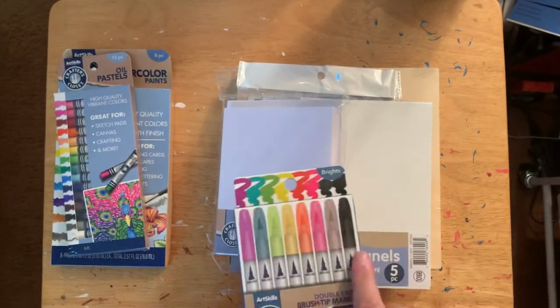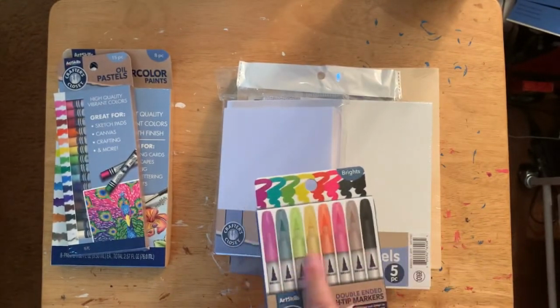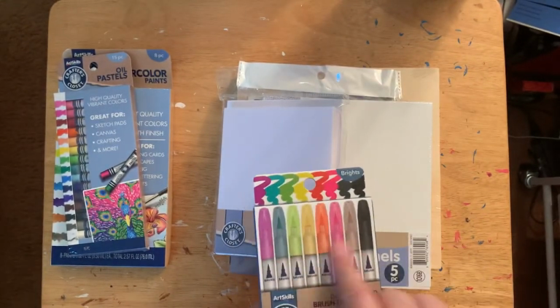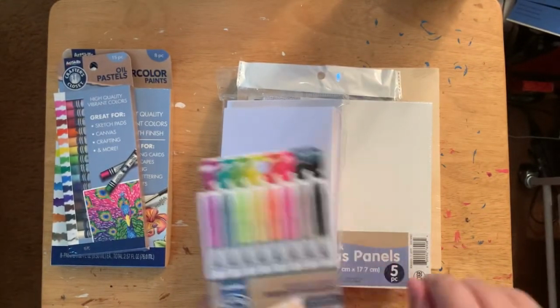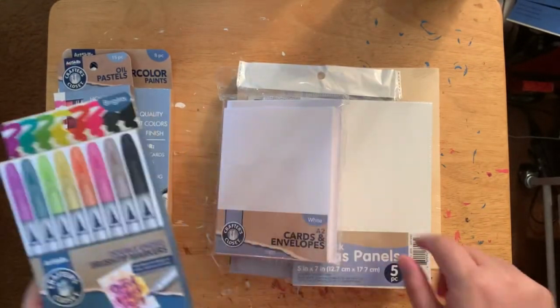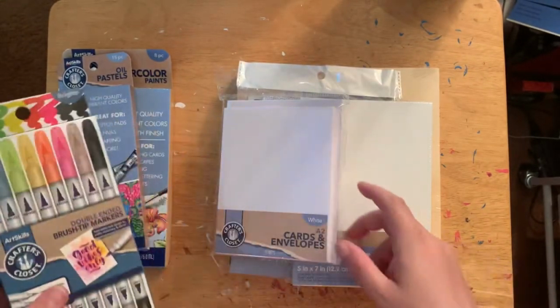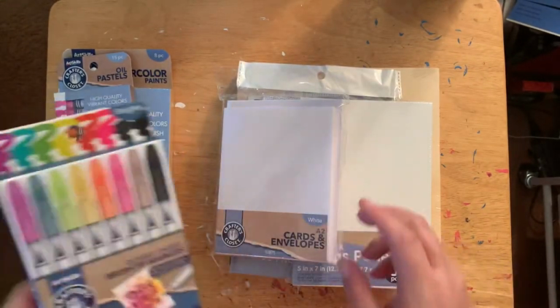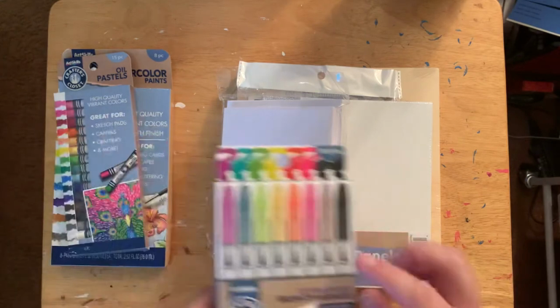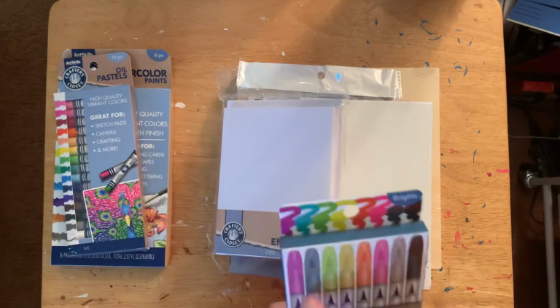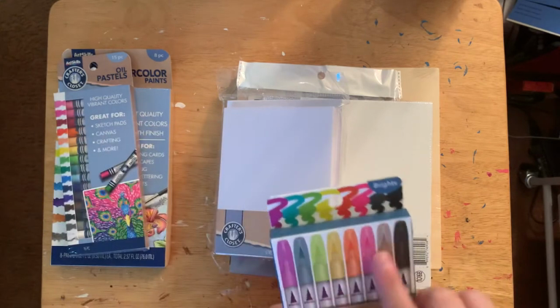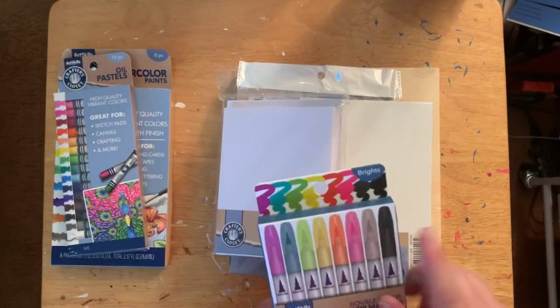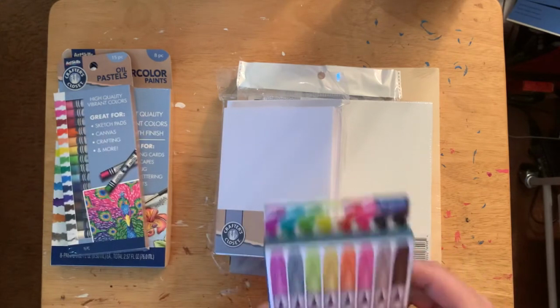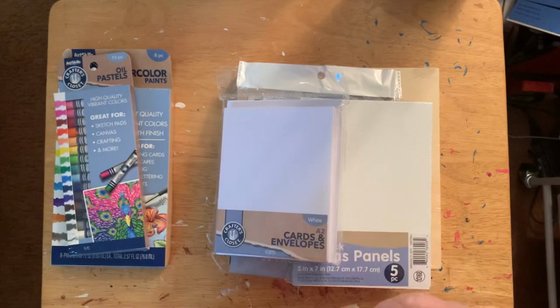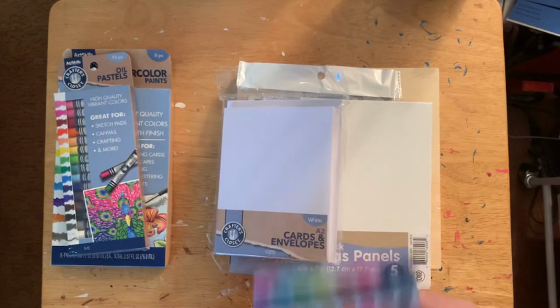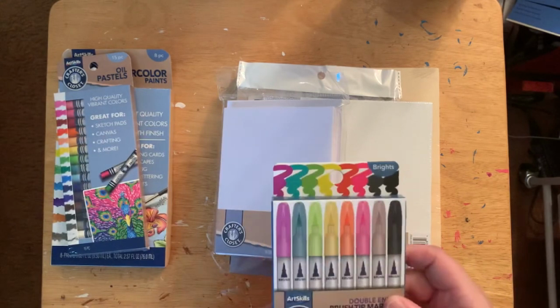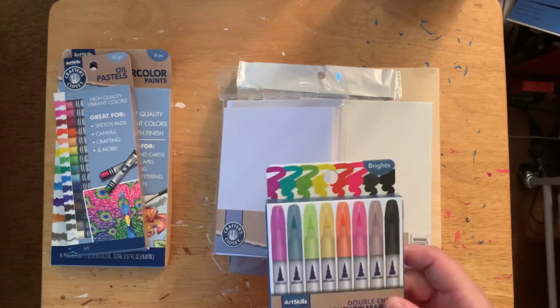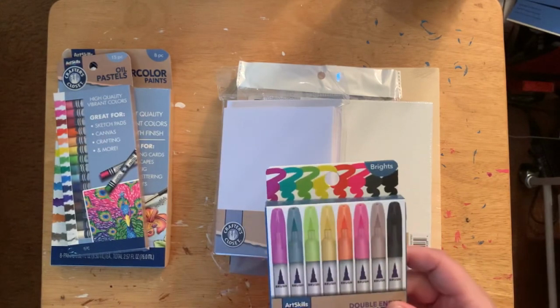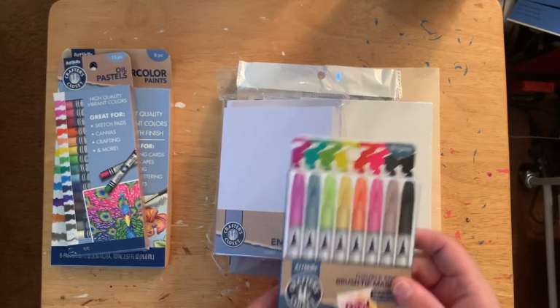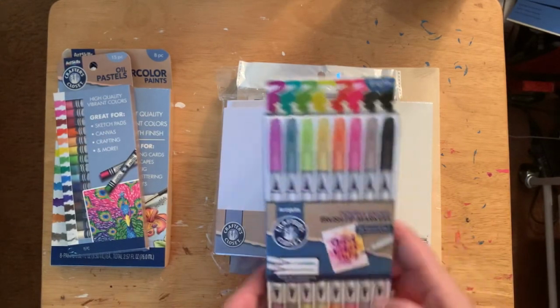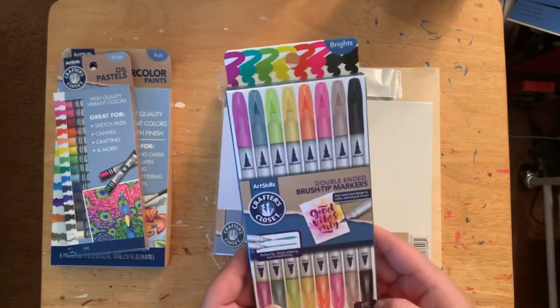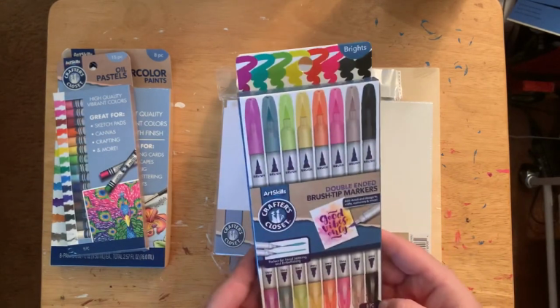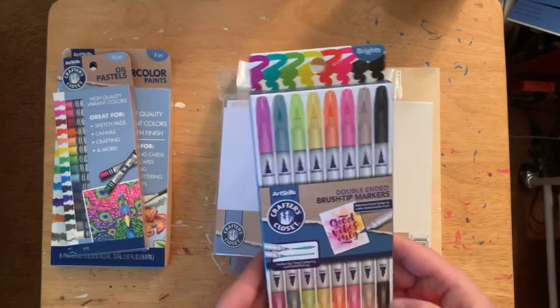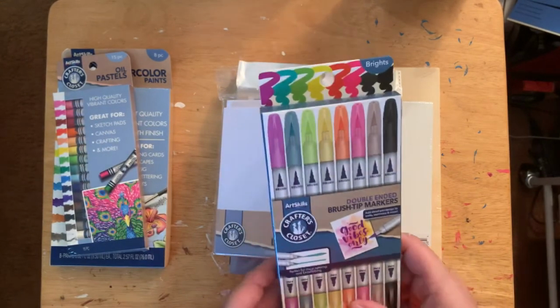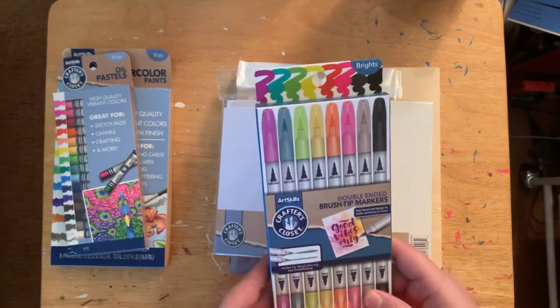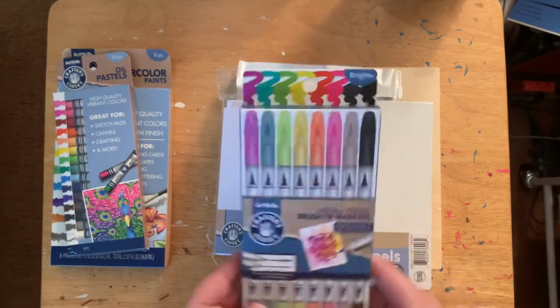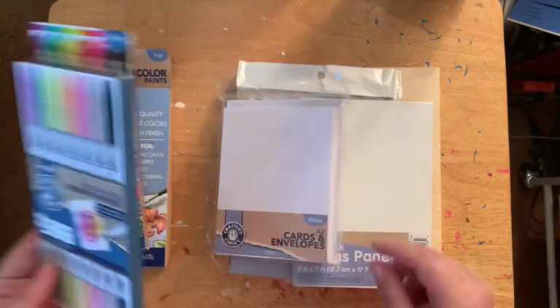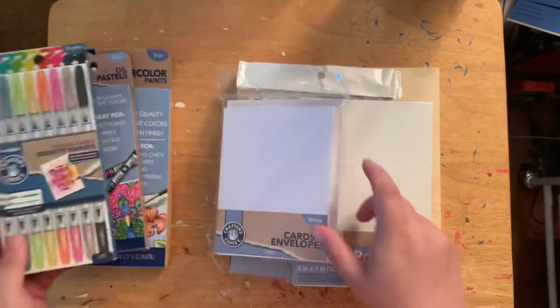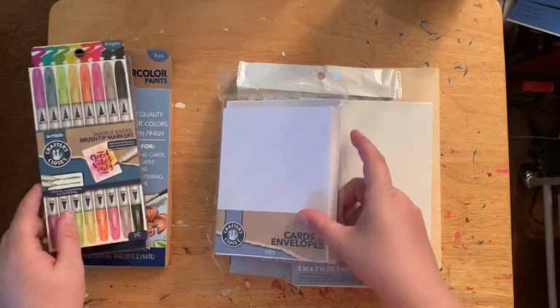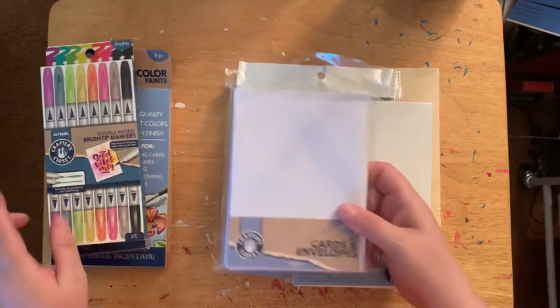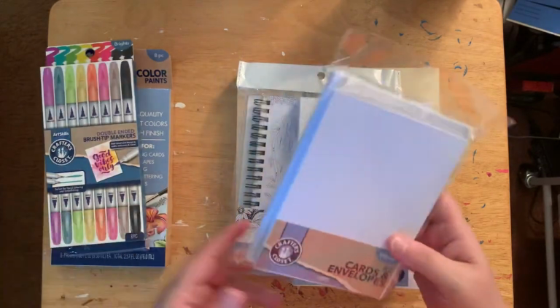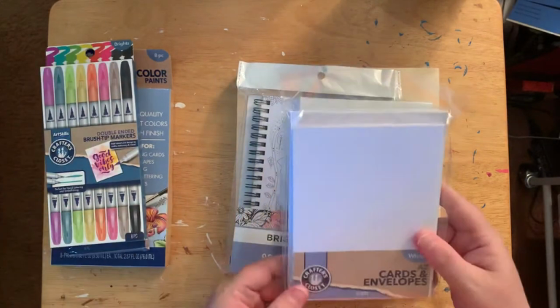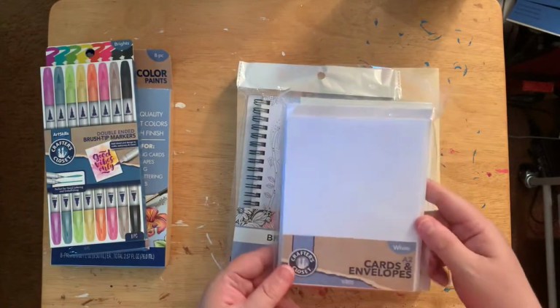They come in a nice array of colors — looks like eight colors — so that's kind of nice.